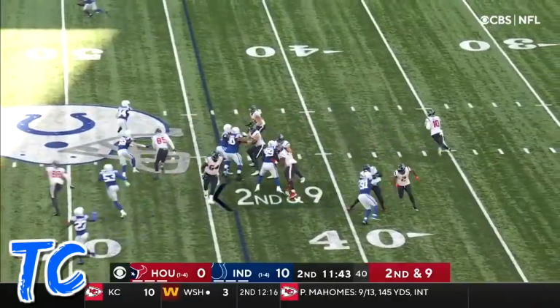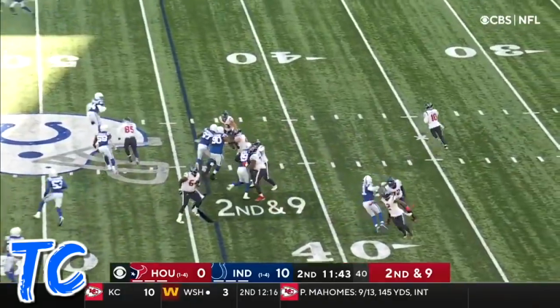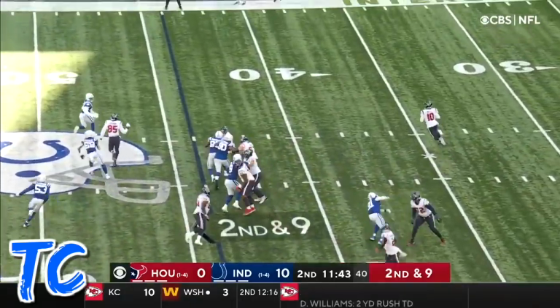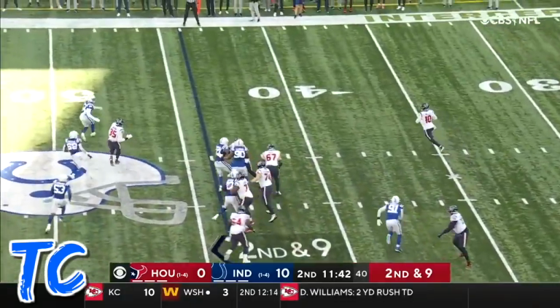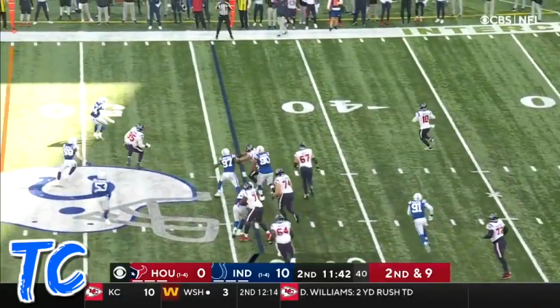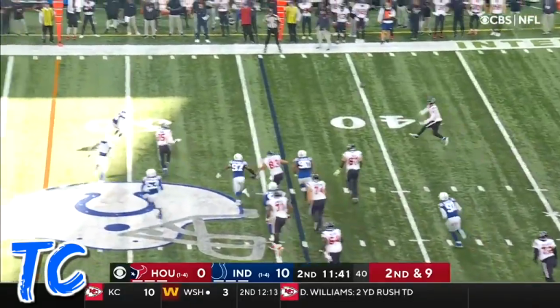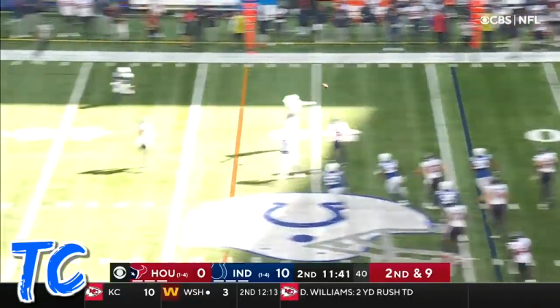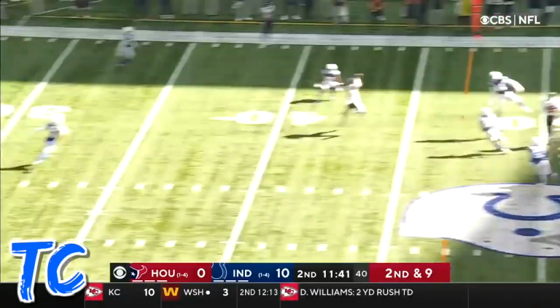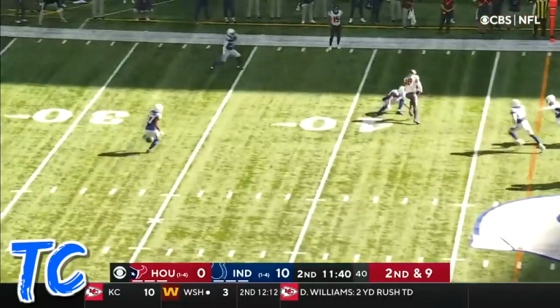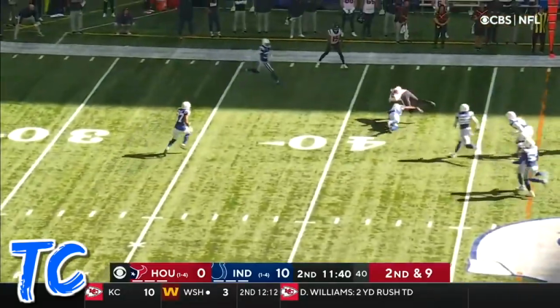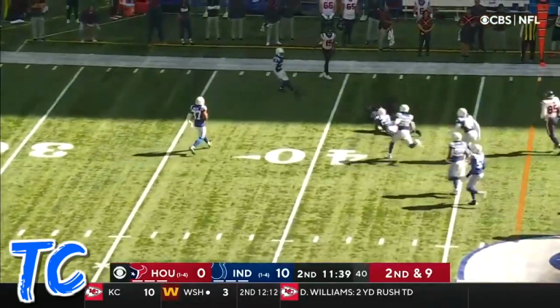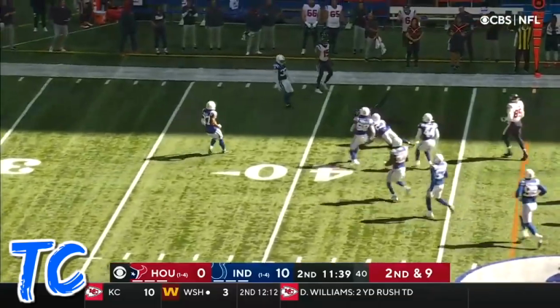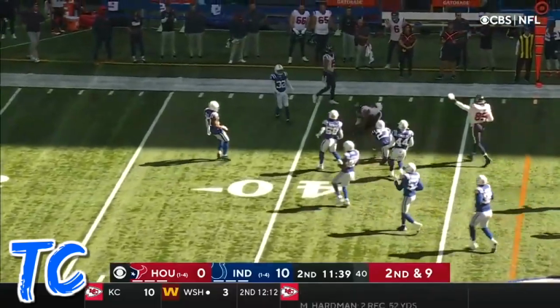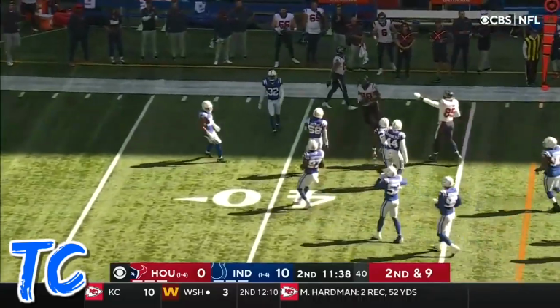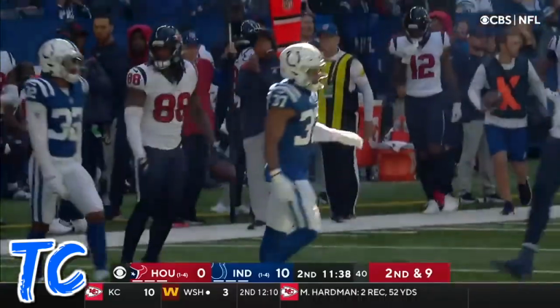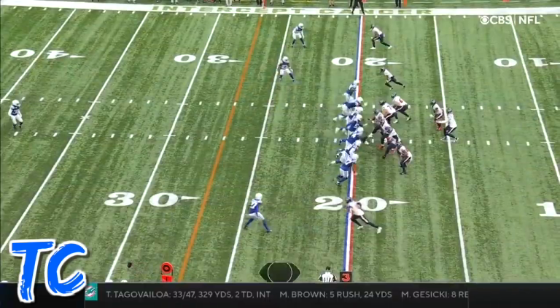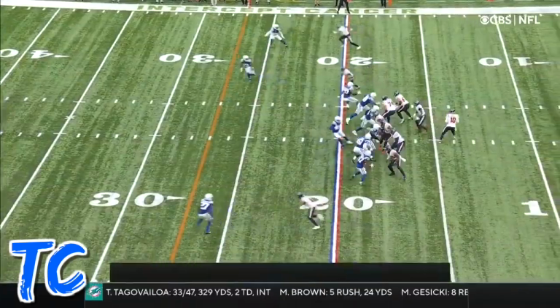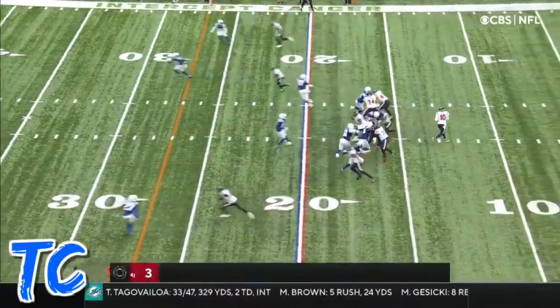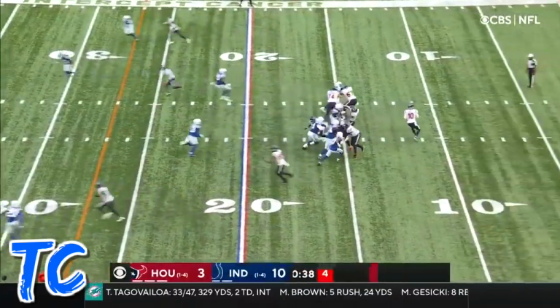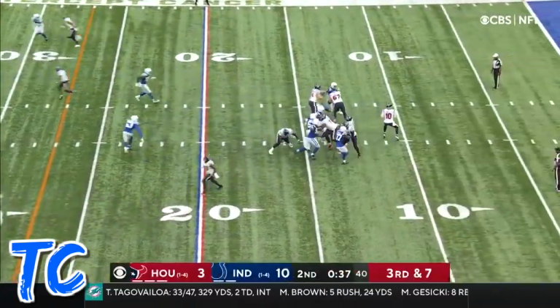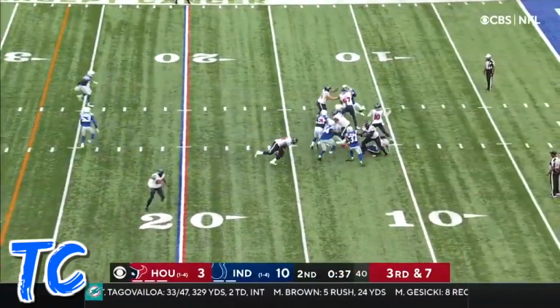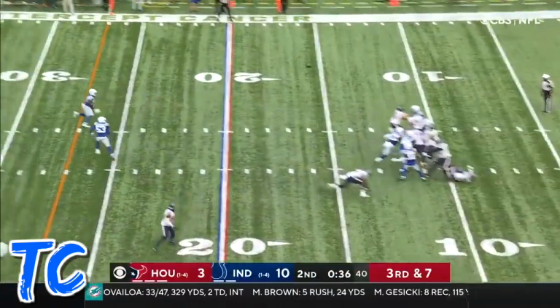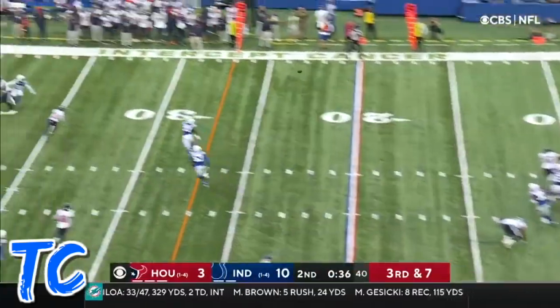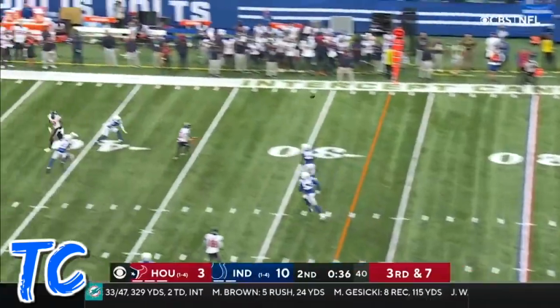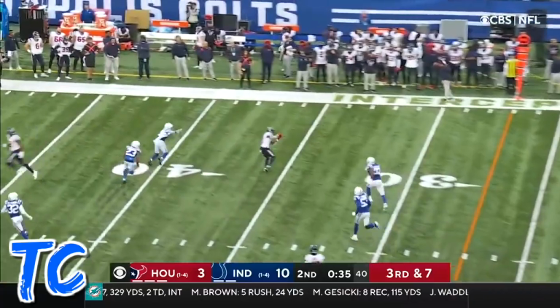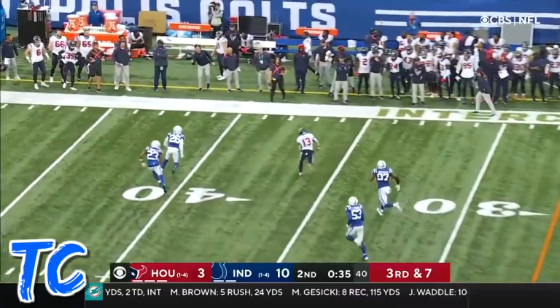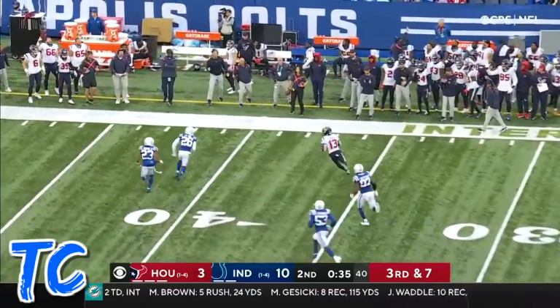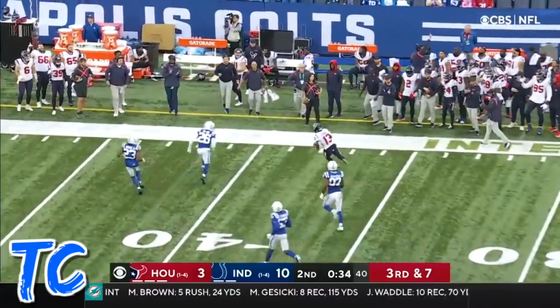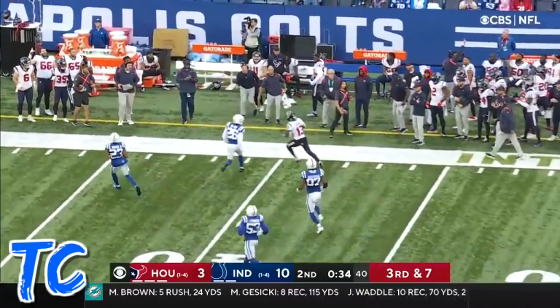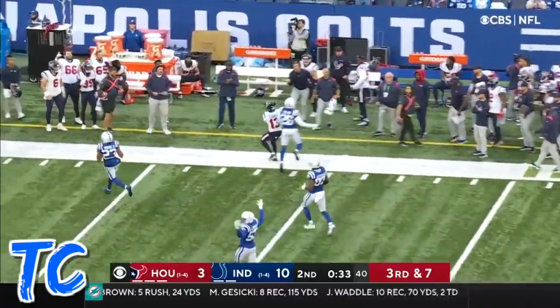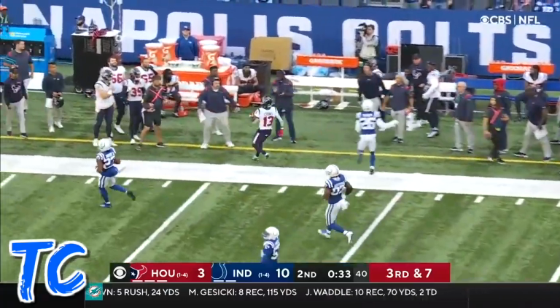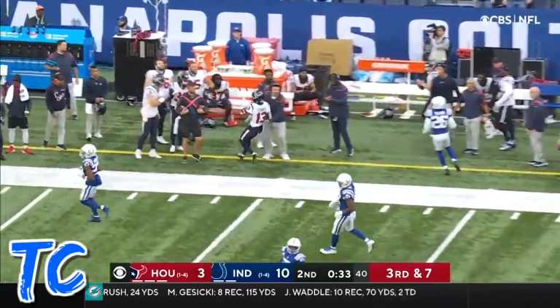Play action for Mills. Rolls out on second and nine, throwing into the sun — that's a tough catch. Third and seven, here they come. Mills — beautiful pass. It's Cooks.